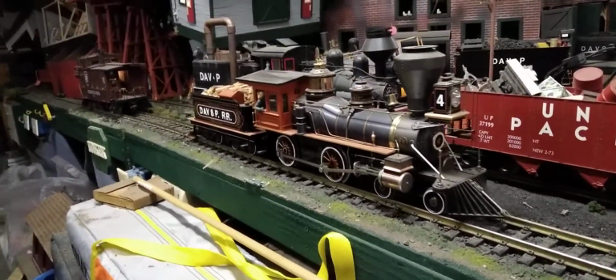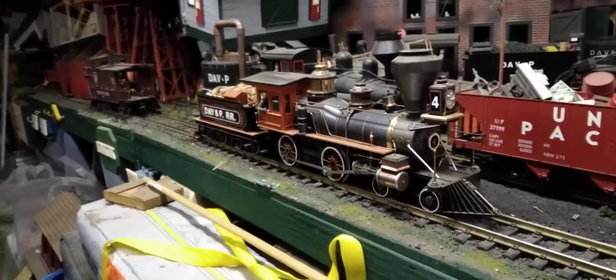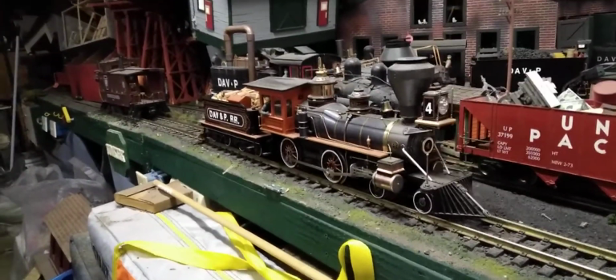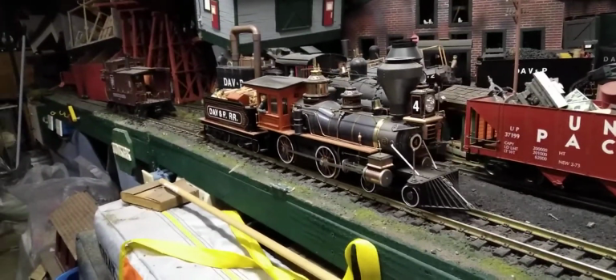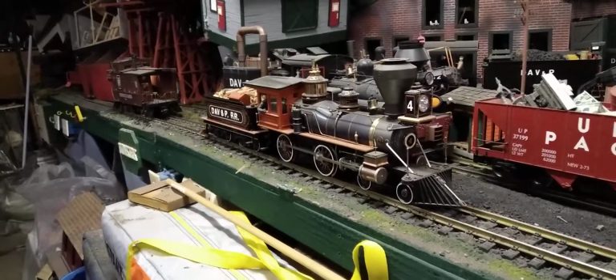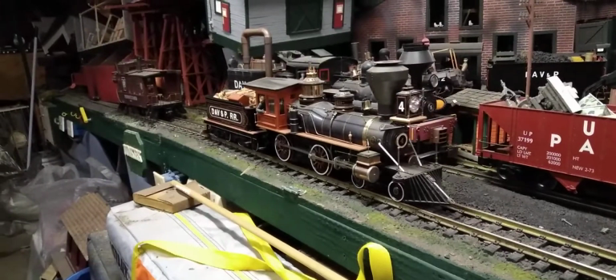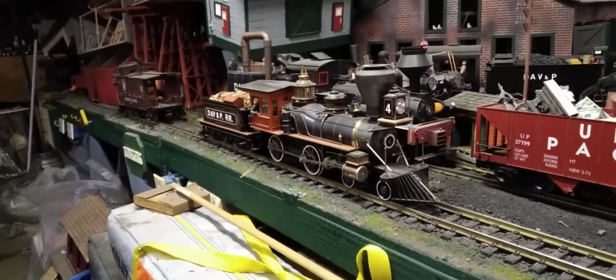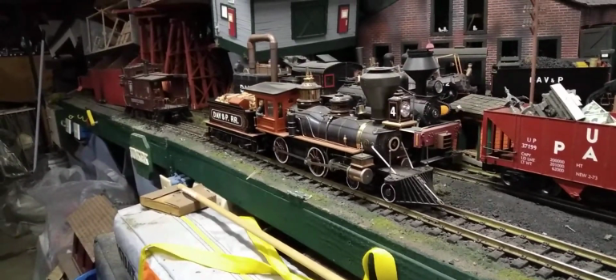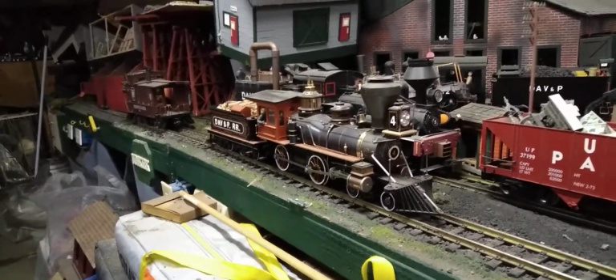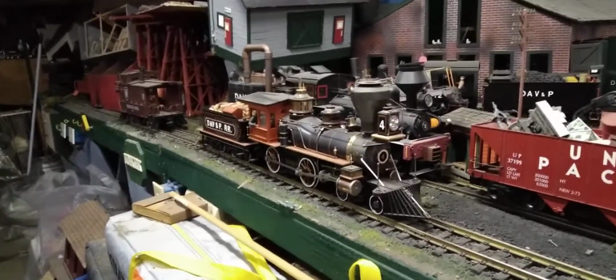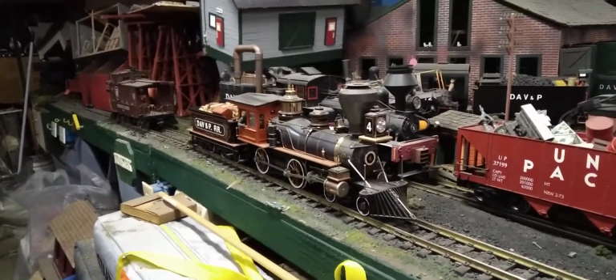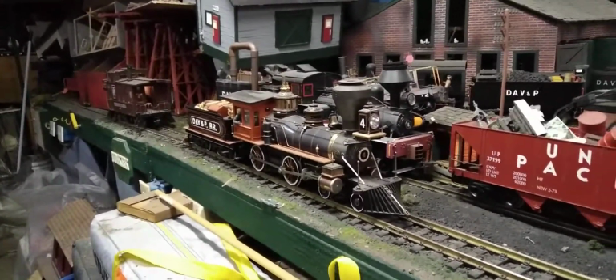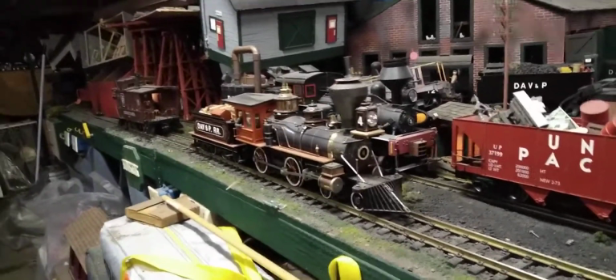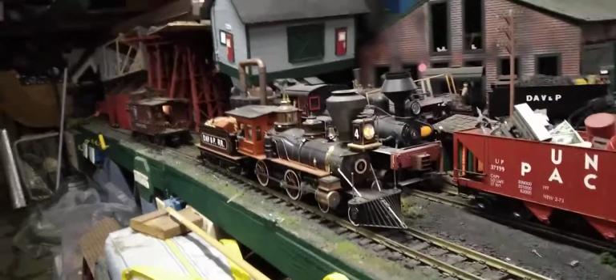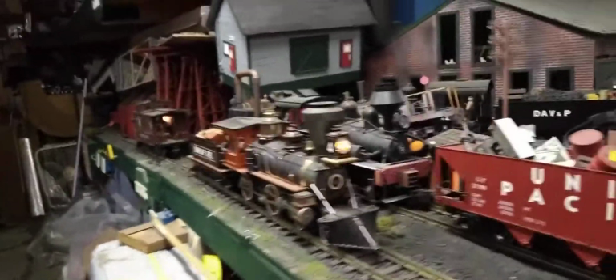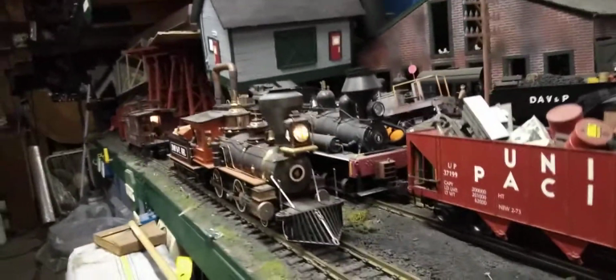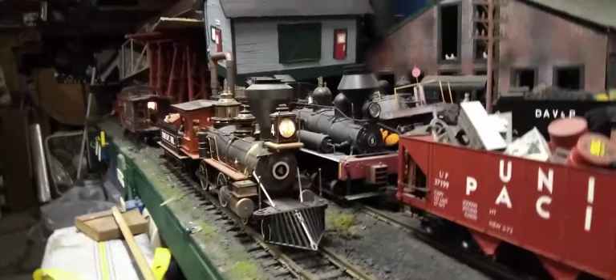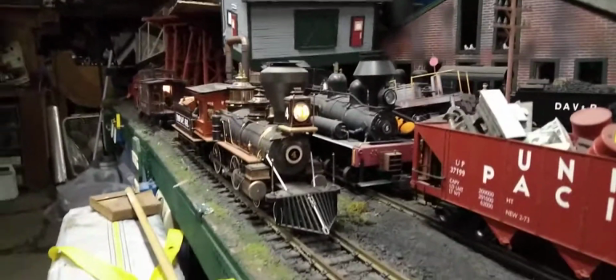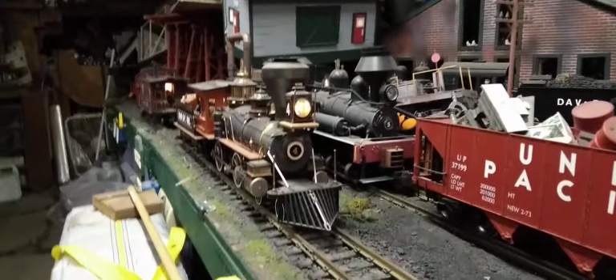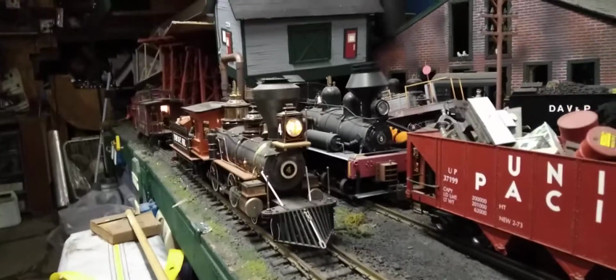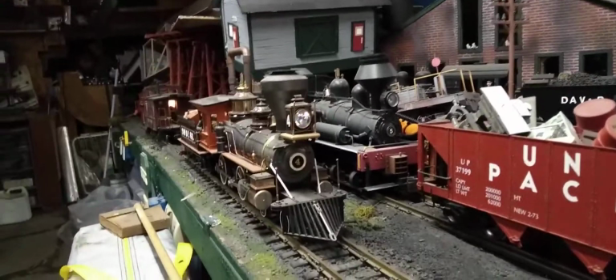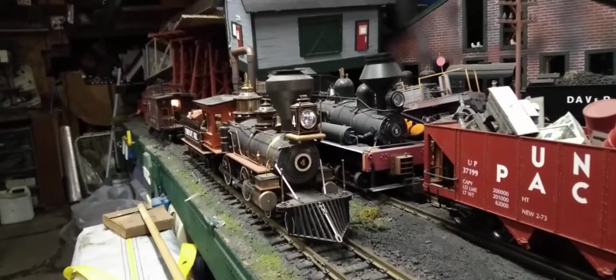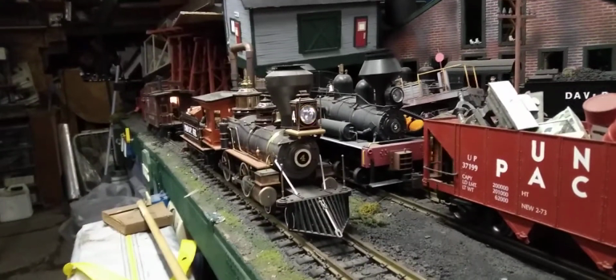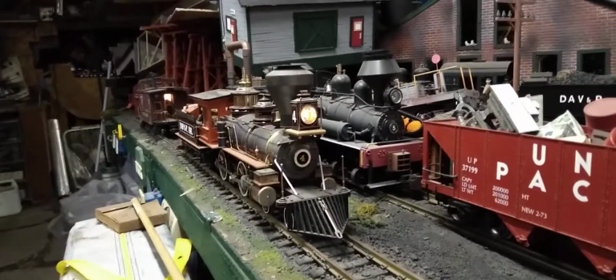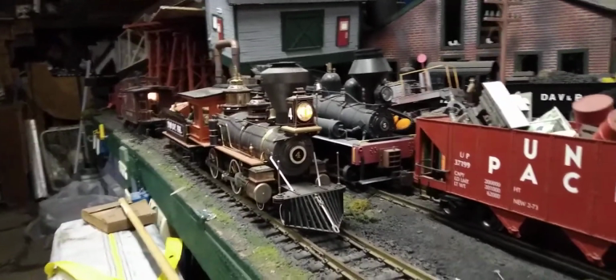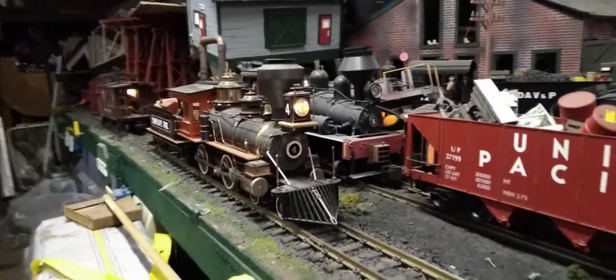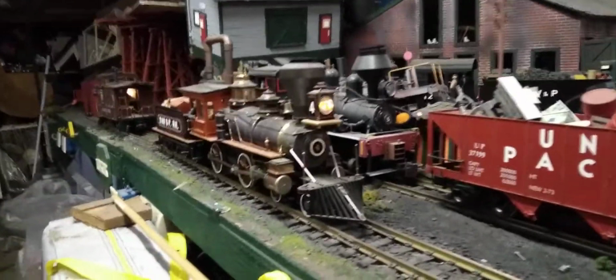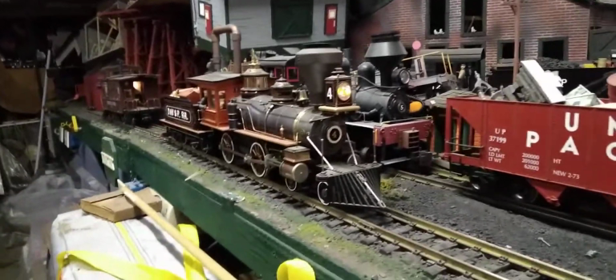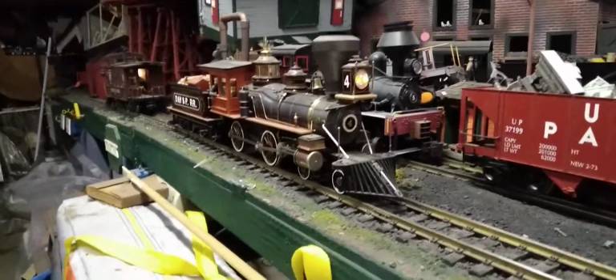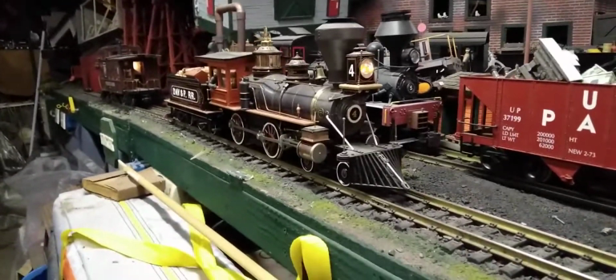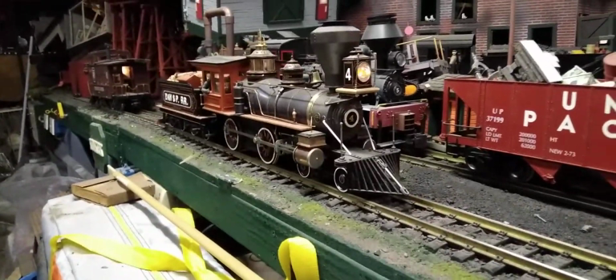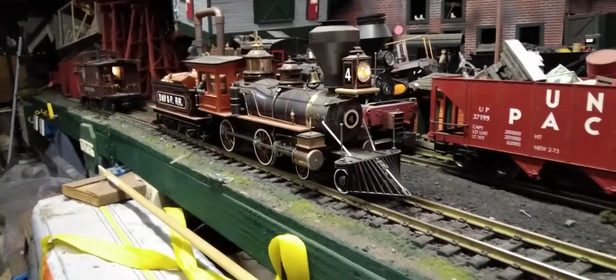The locomotive is DCC on address number four. We have a headlight. This unit does not have sound, but she's a nice runner.